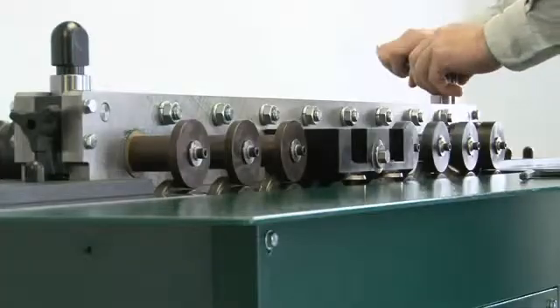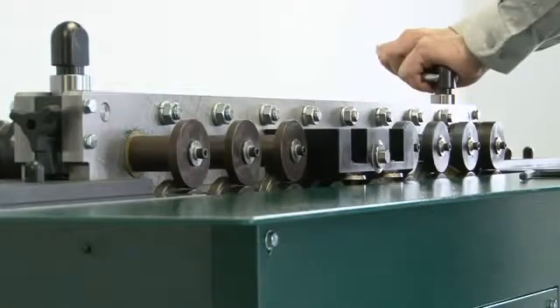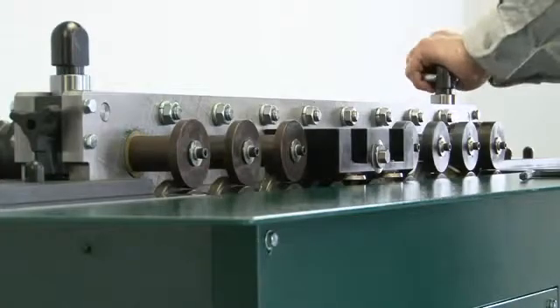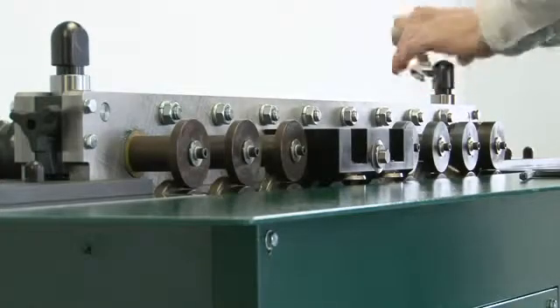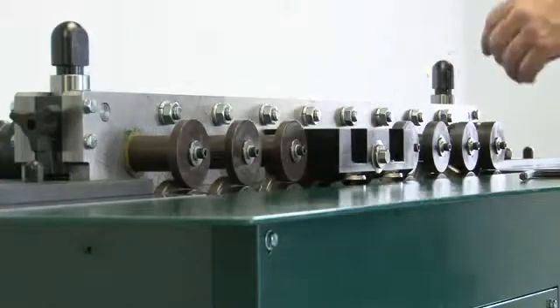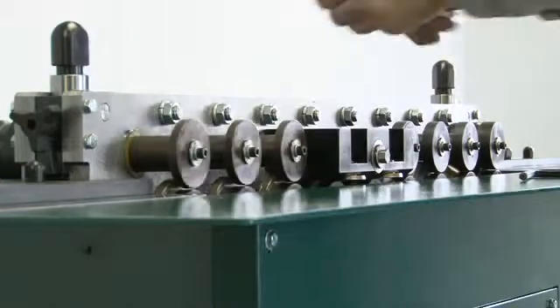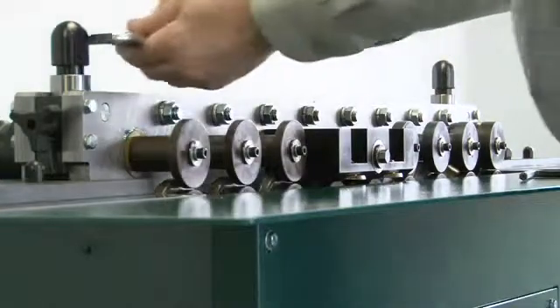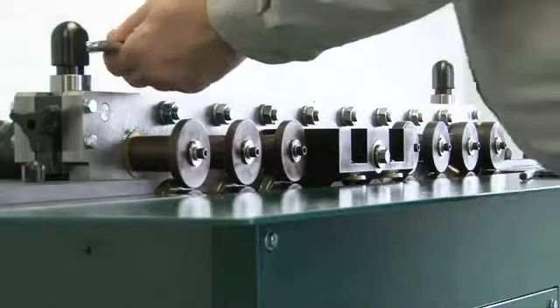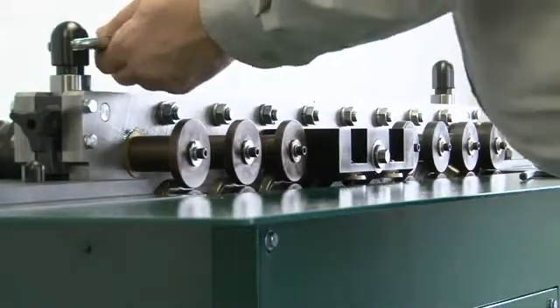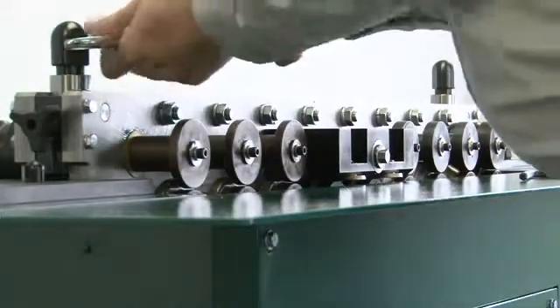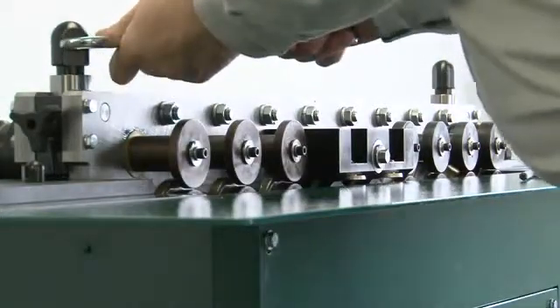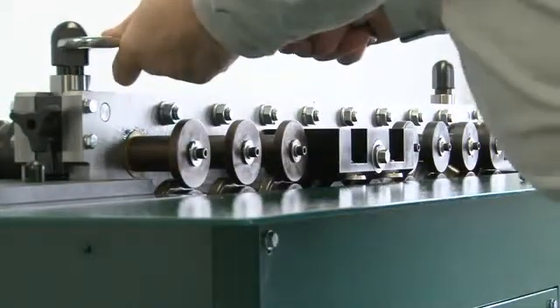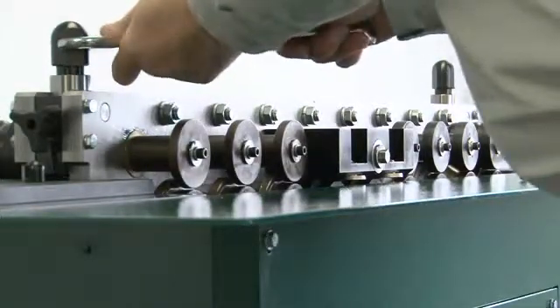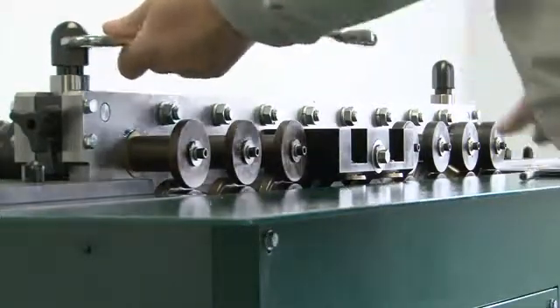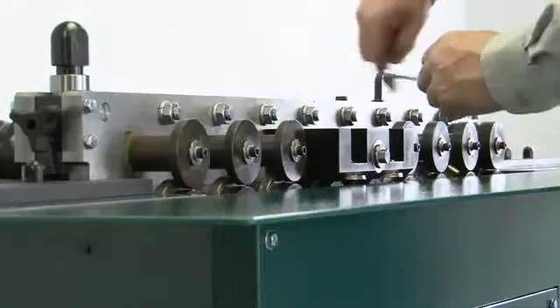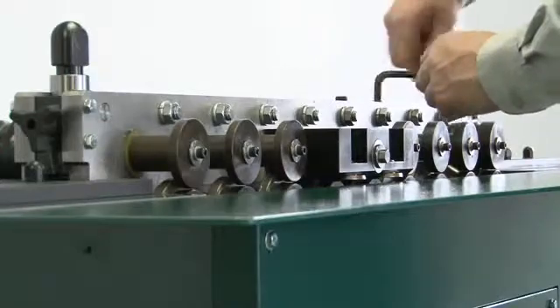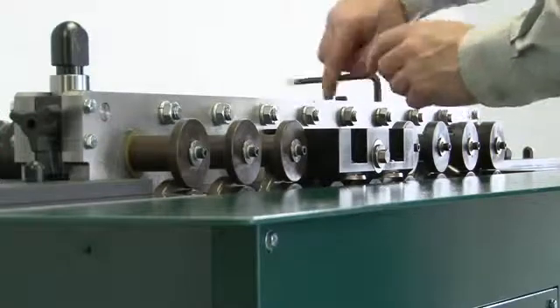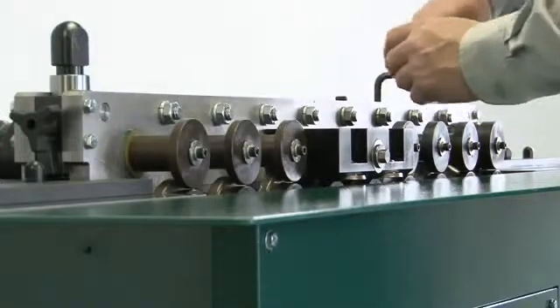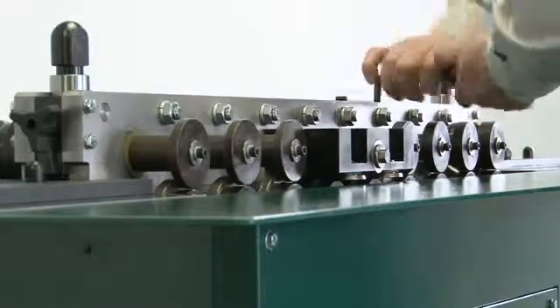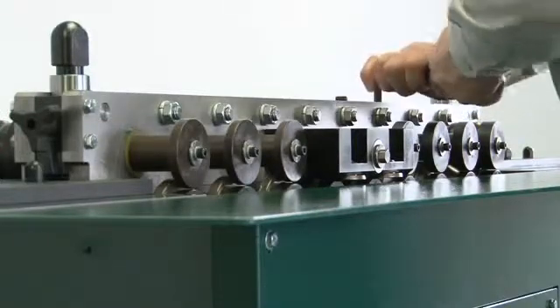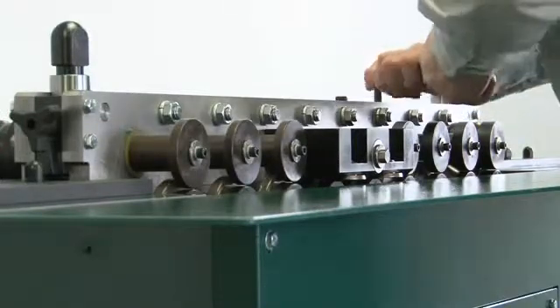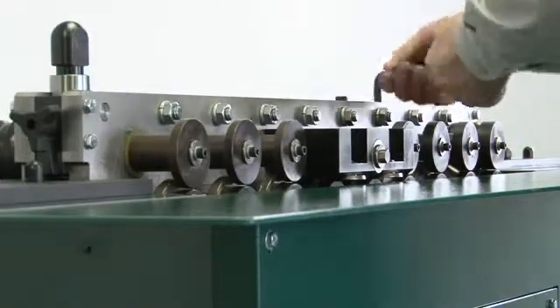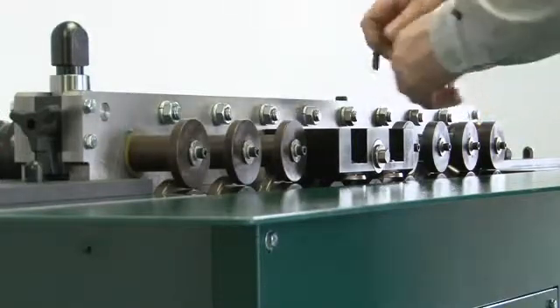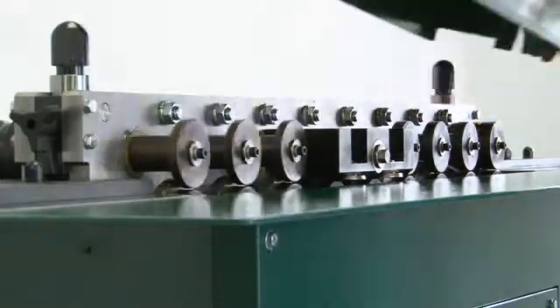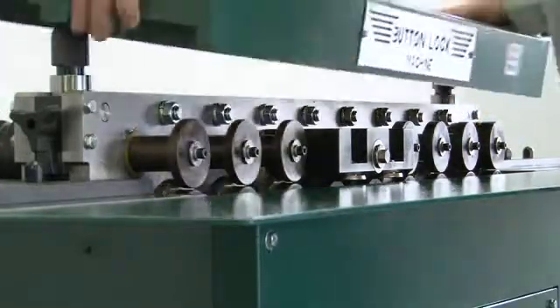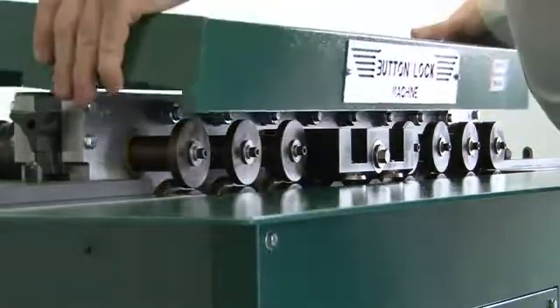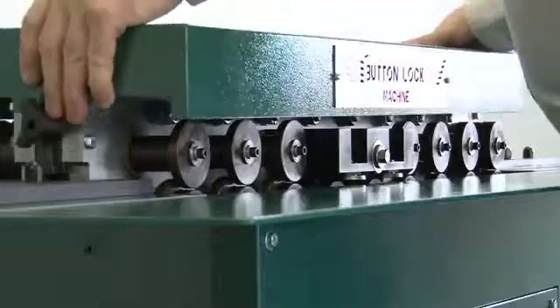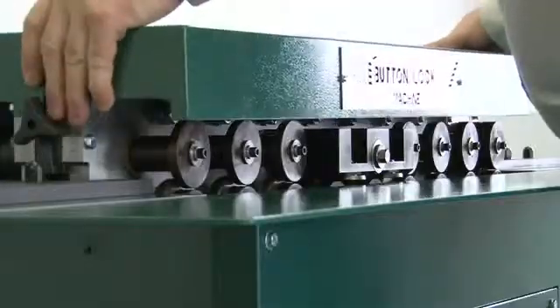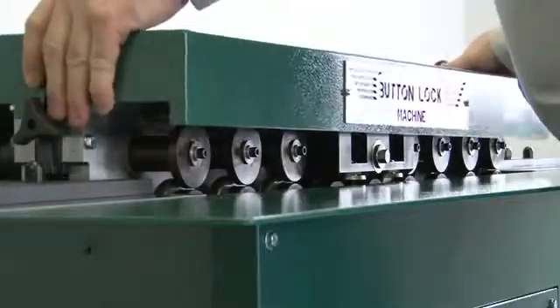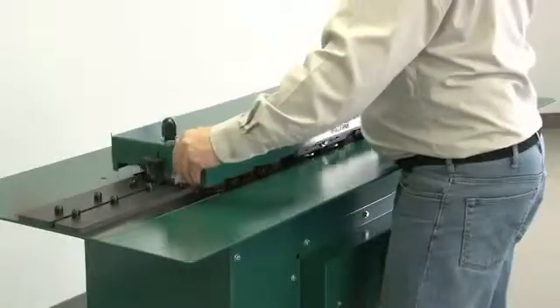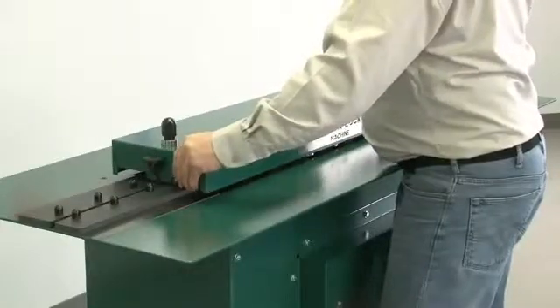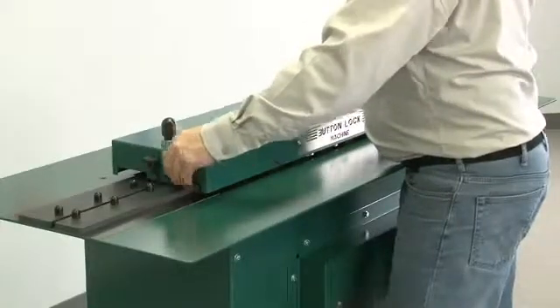Securely tighten the jam bolts and the four stabilizing bolts to lock down the top plate. Secure the top cover with the locking knobs, and you're back in business.